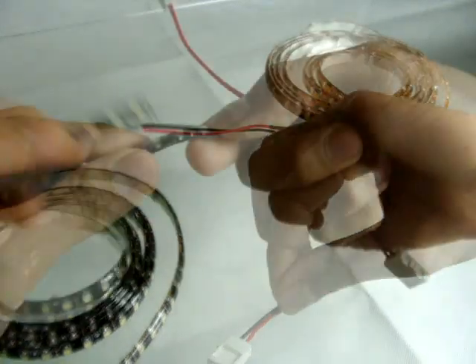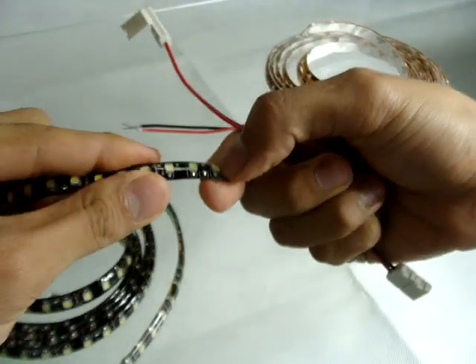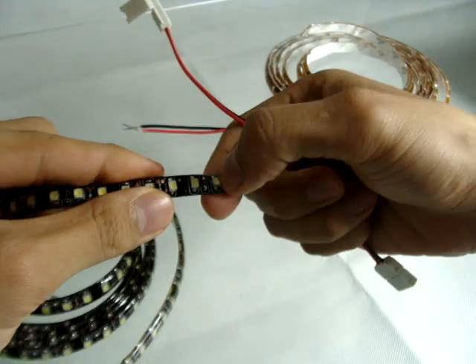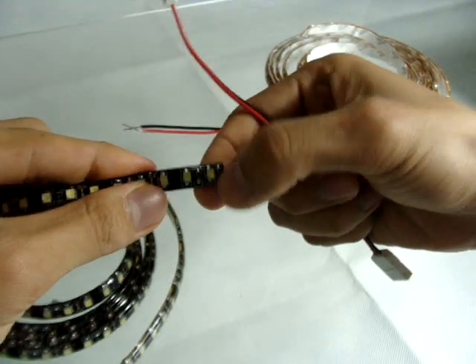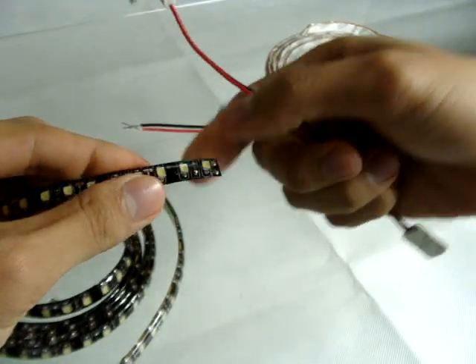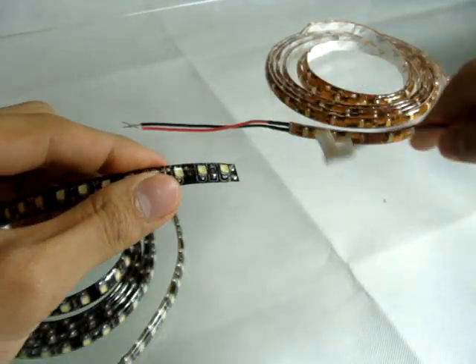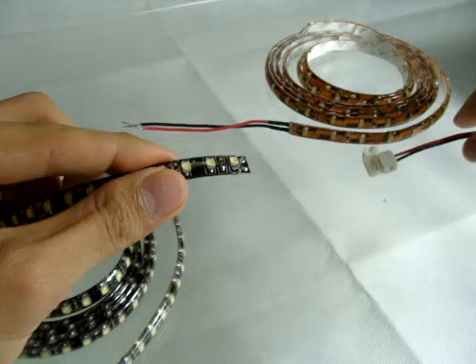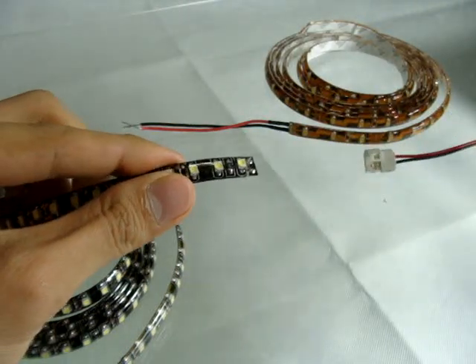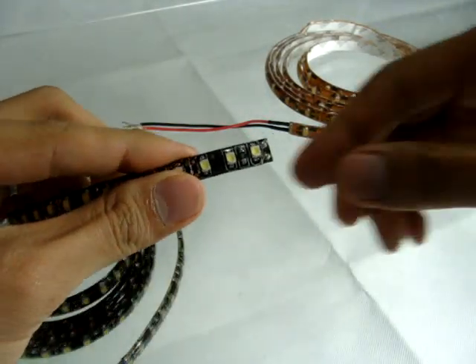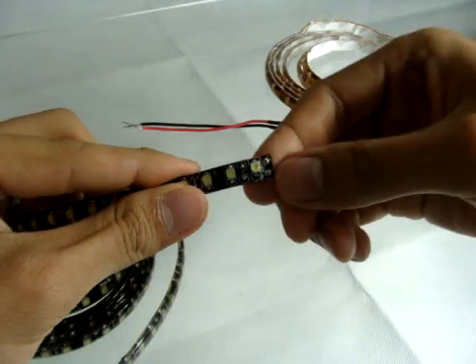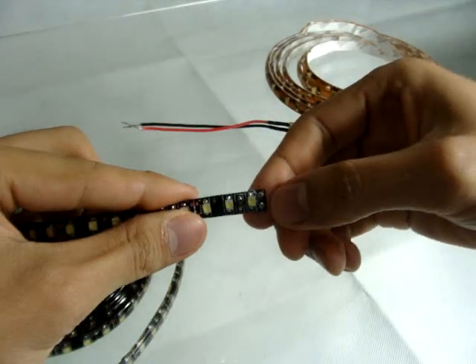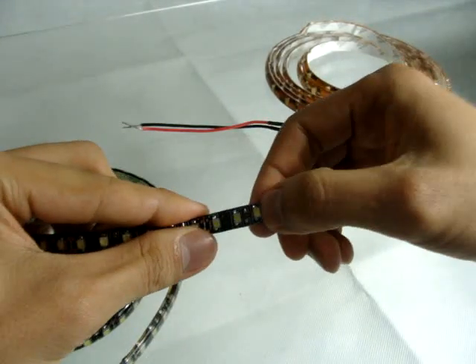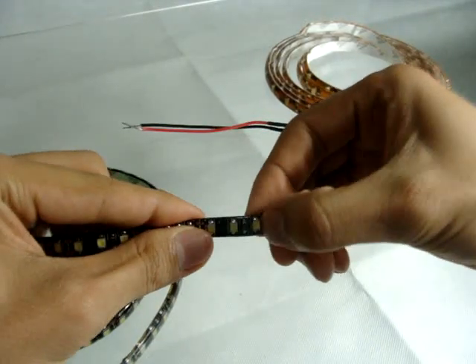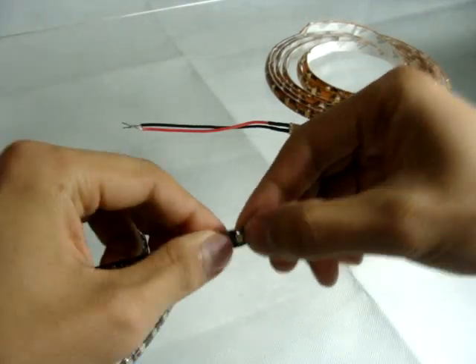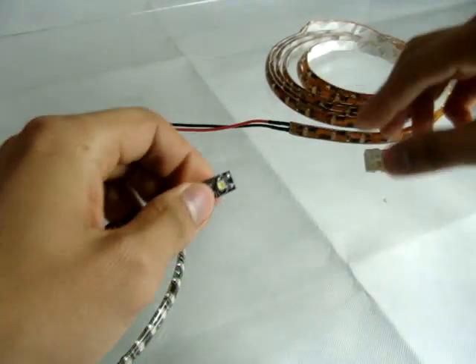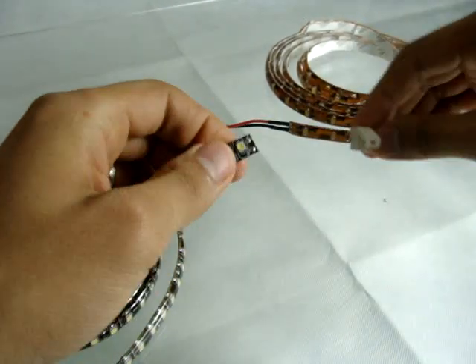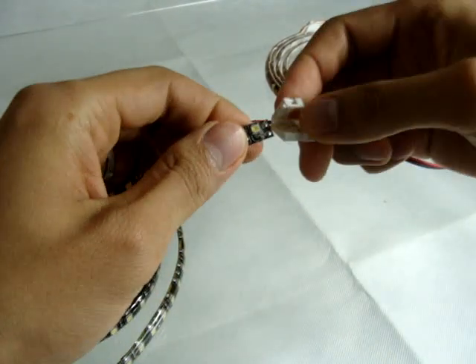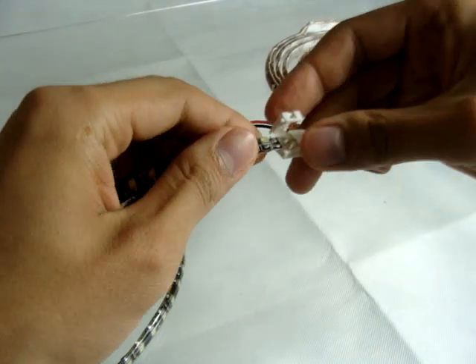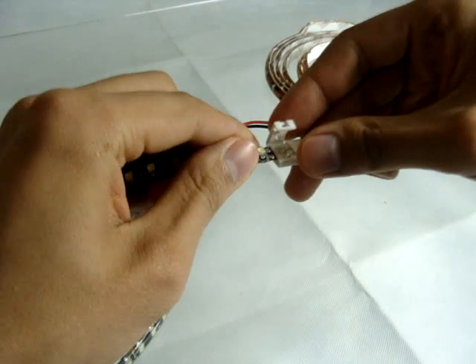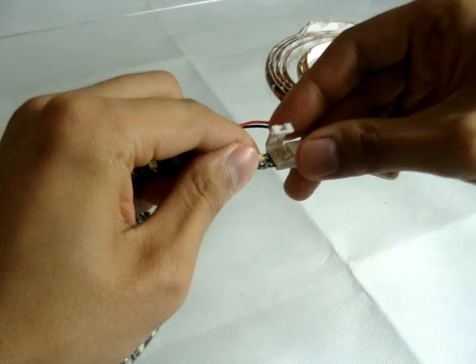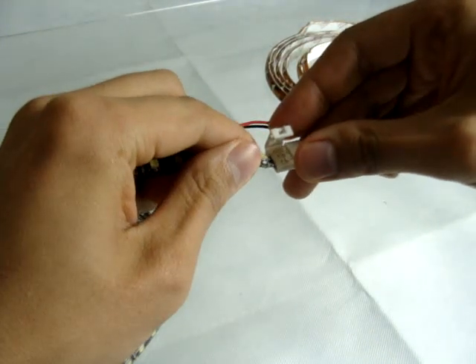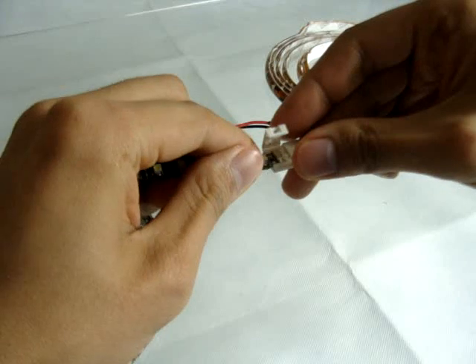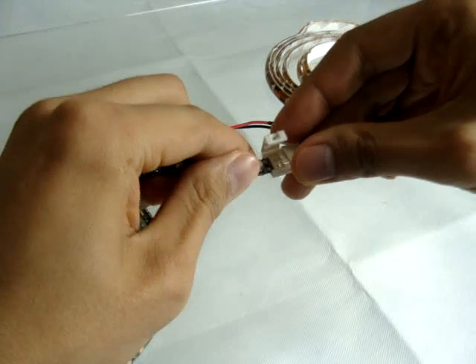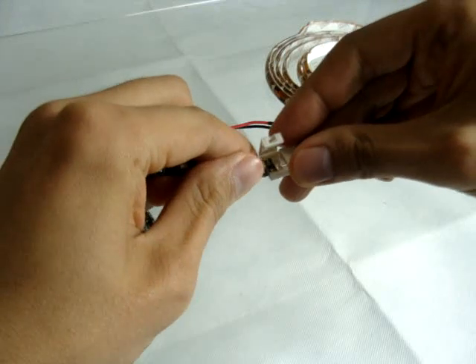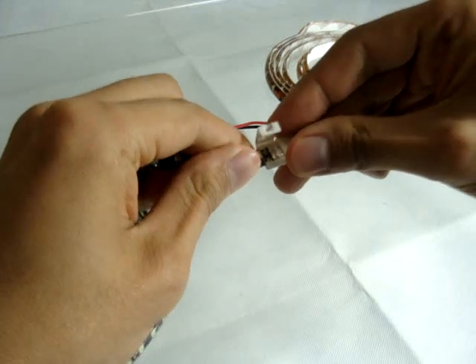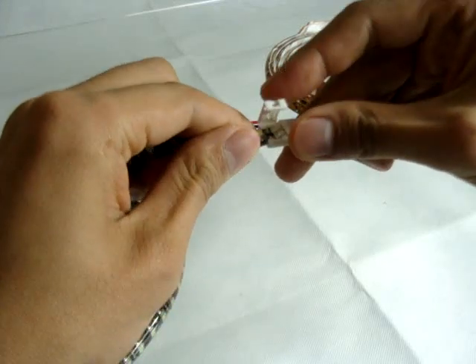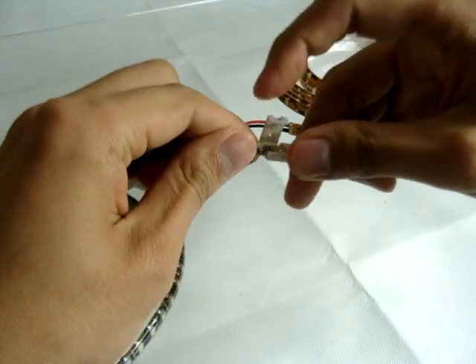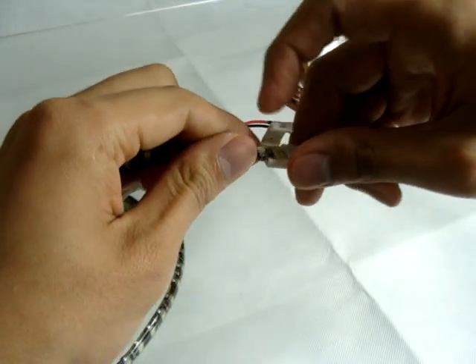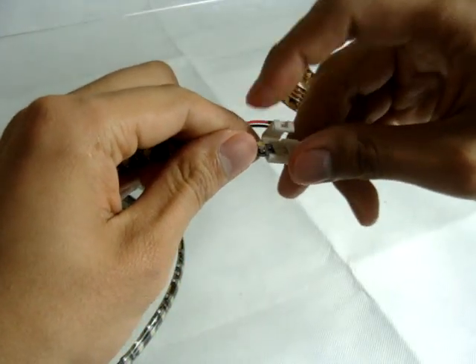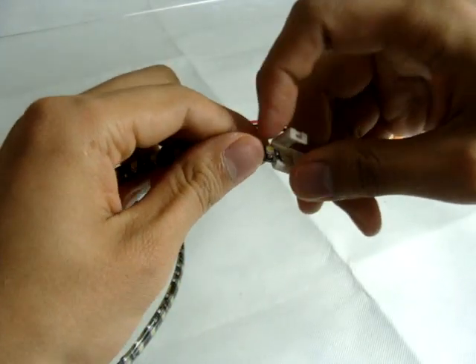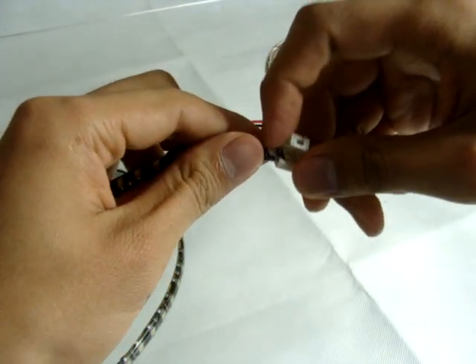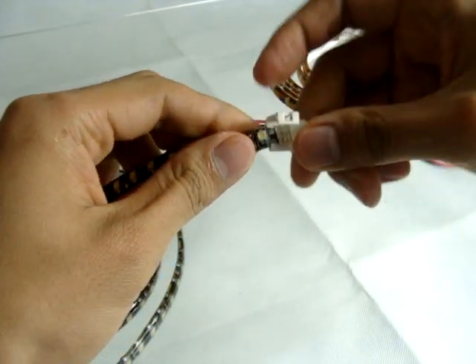First, I have to take off the silicone here. And I took off a little bit, but as you can see, I cannot slide in because there is a LED here.